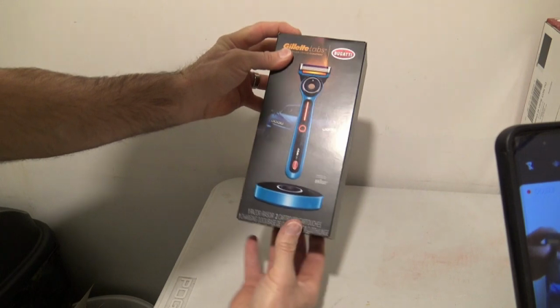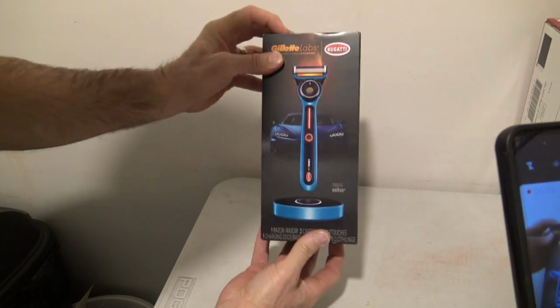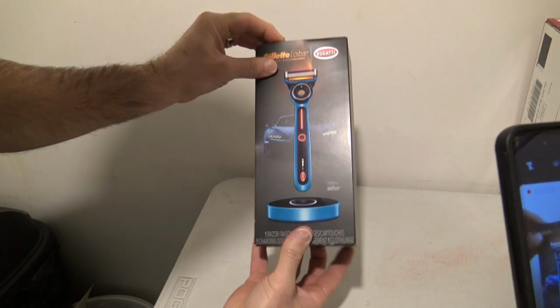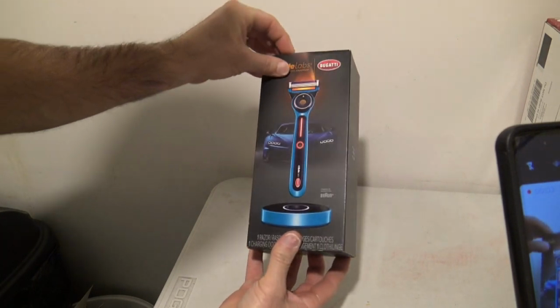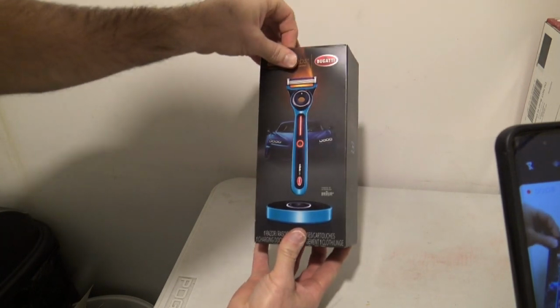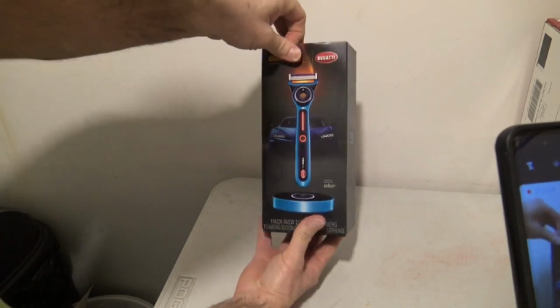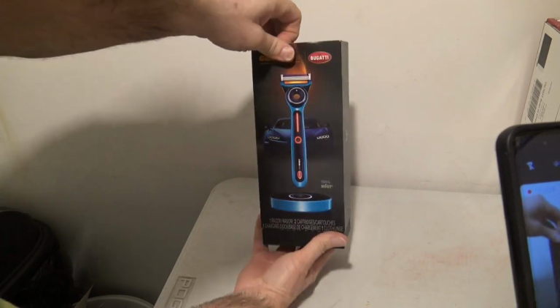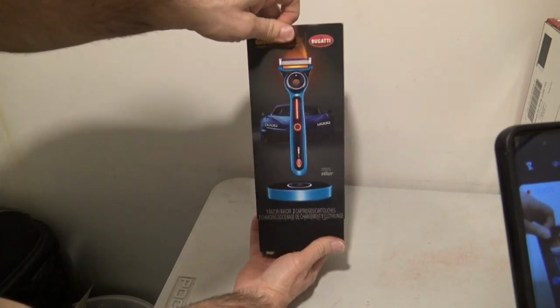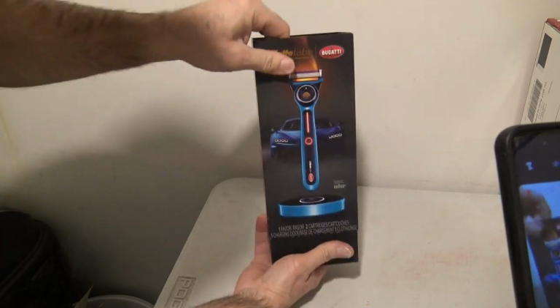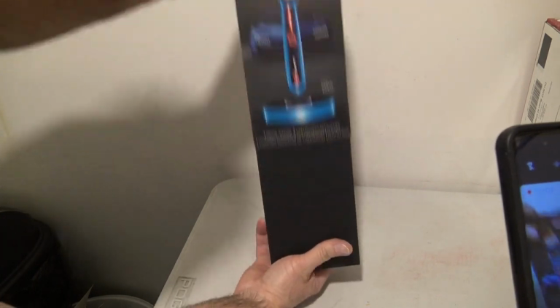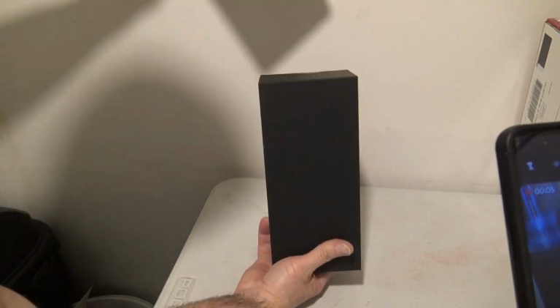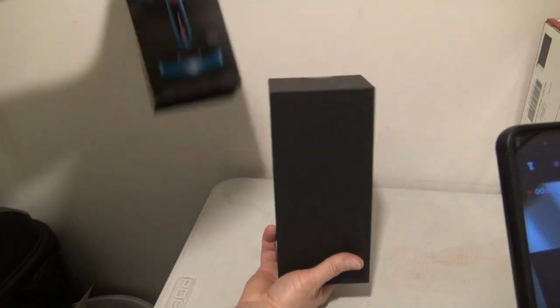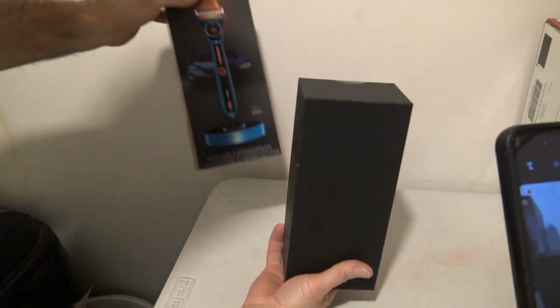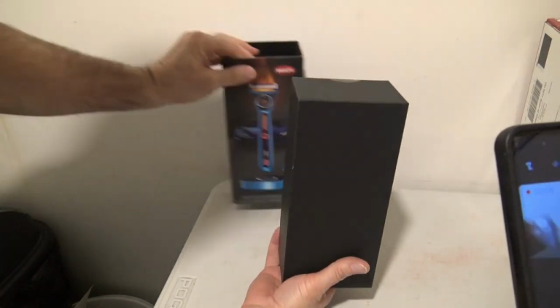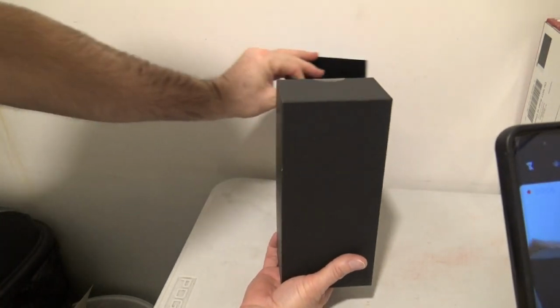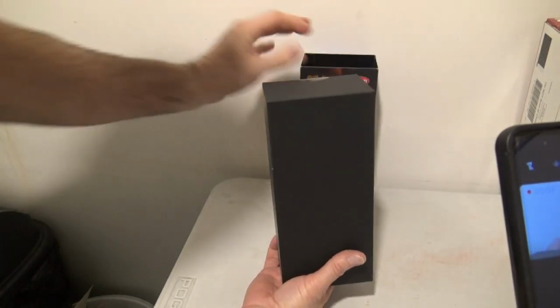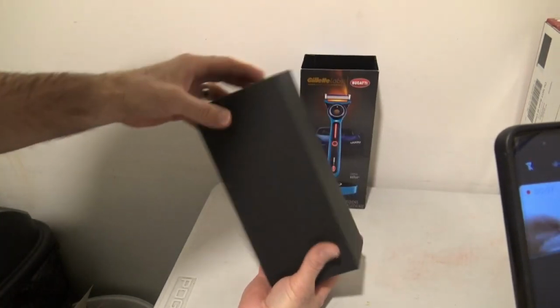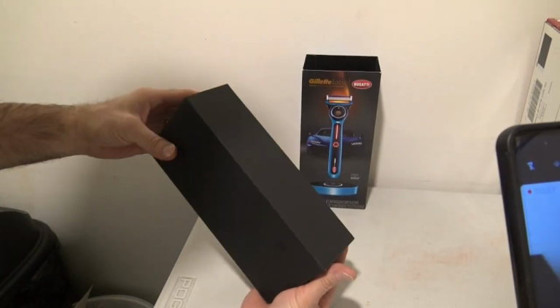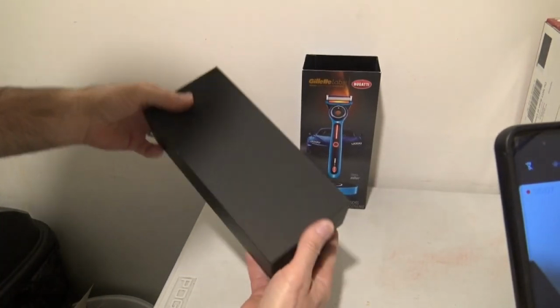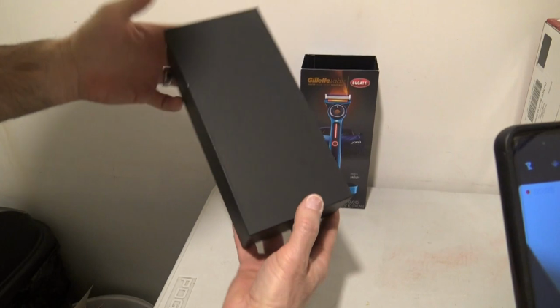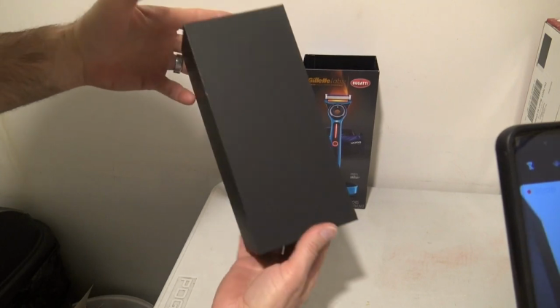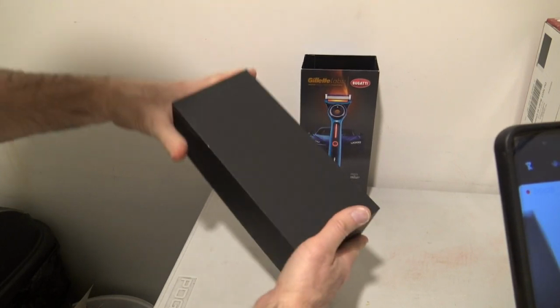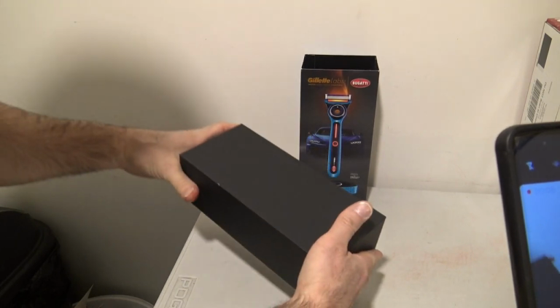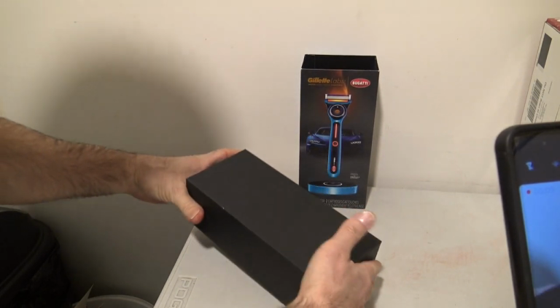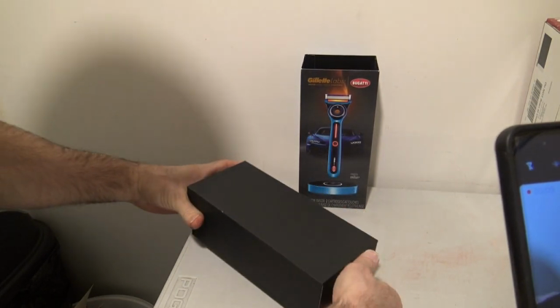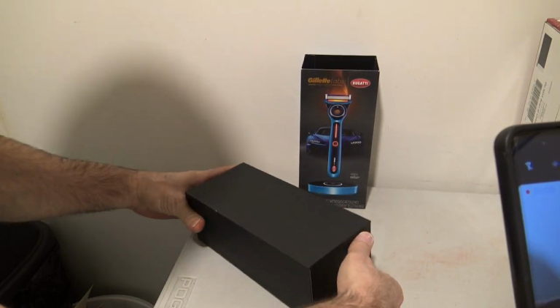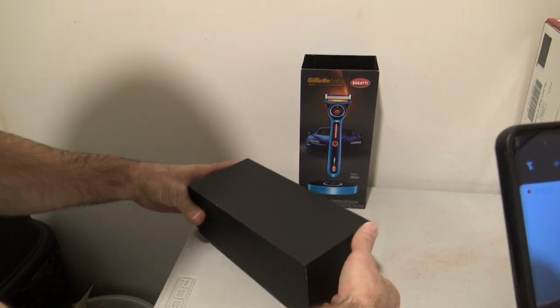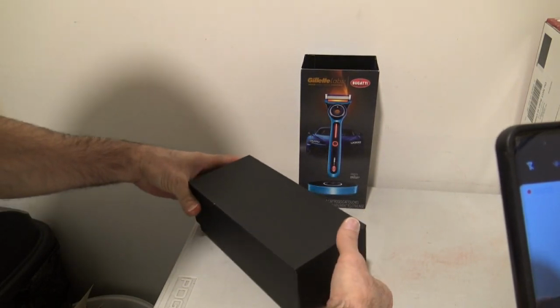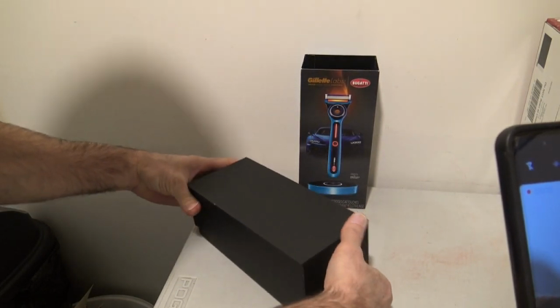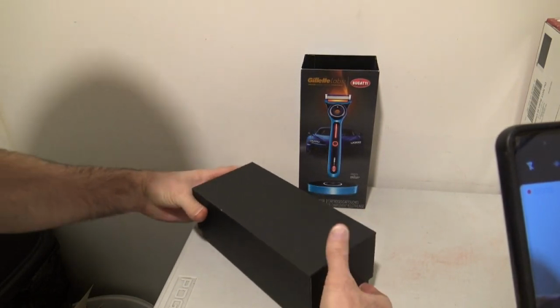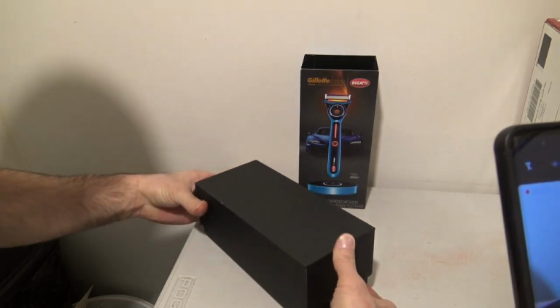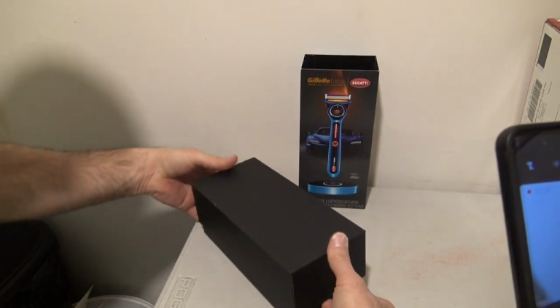Razor. I've been waiting for this bad boy for a while. I'm excited to see how it does. Looks great for a gift. It comes in a pretty sleek, stylish box.